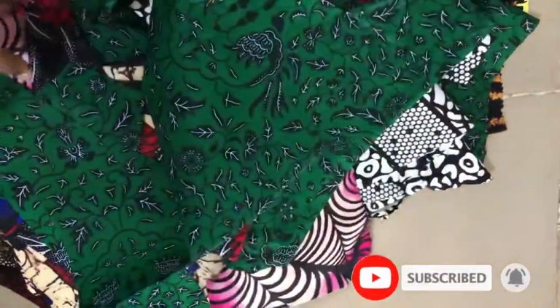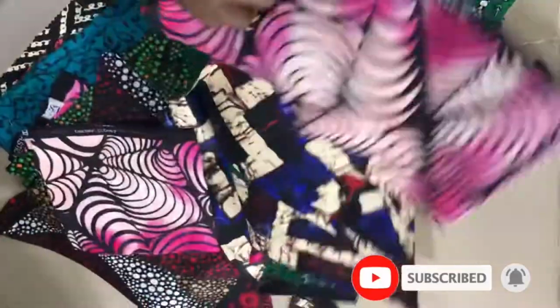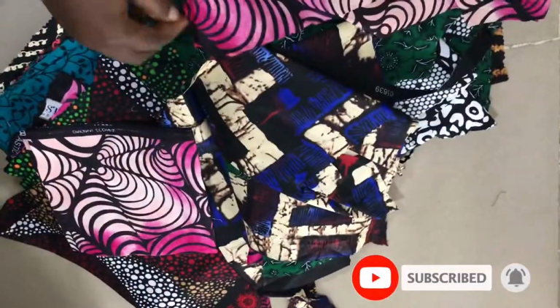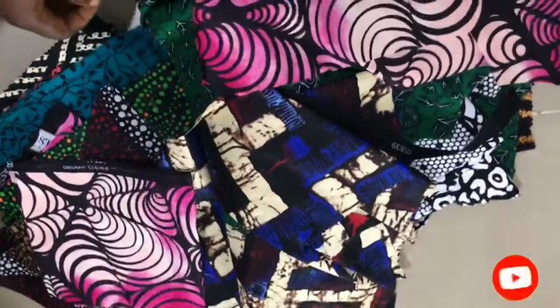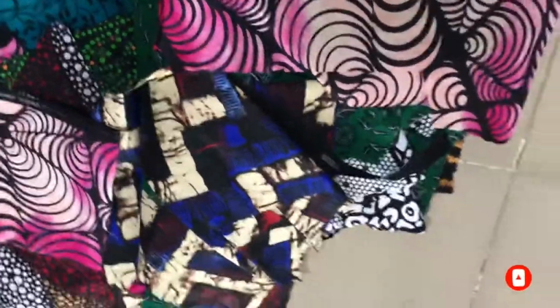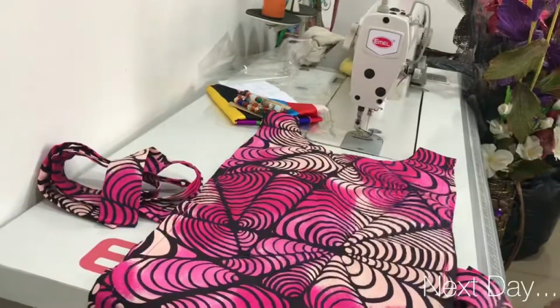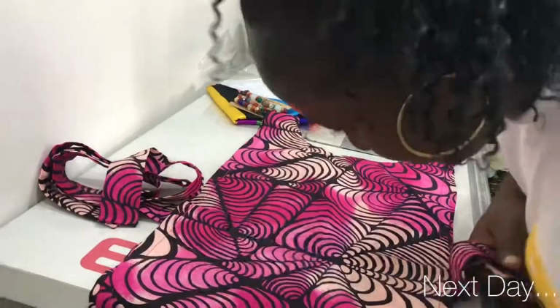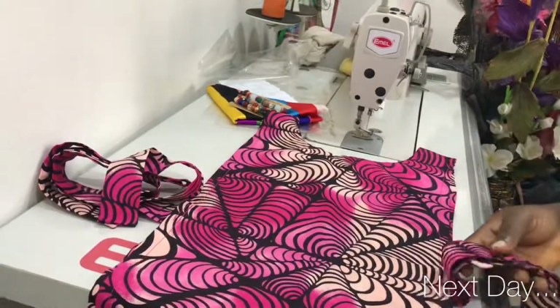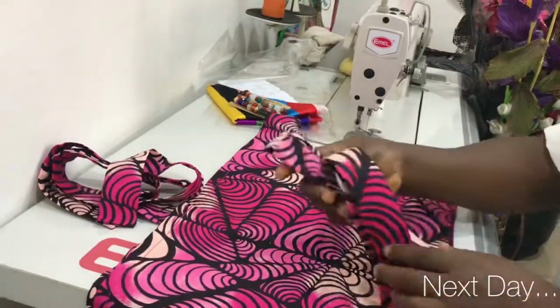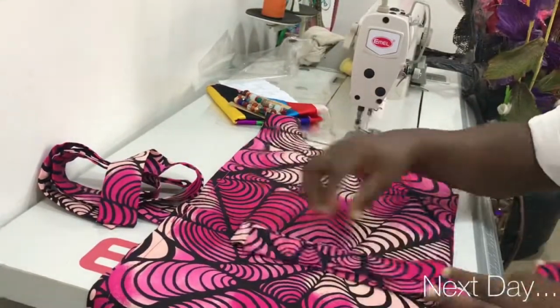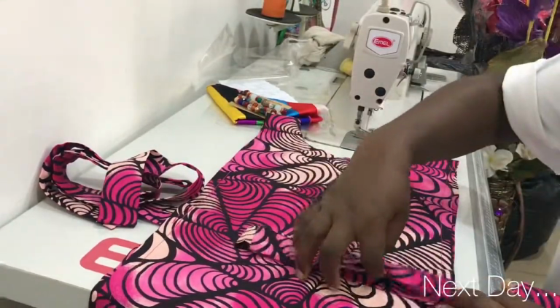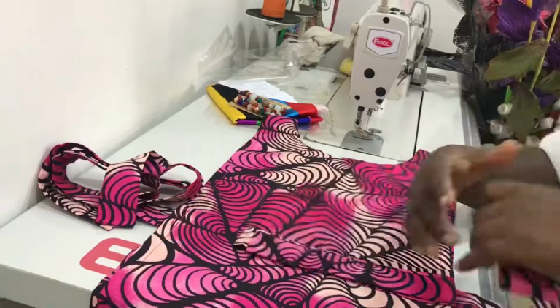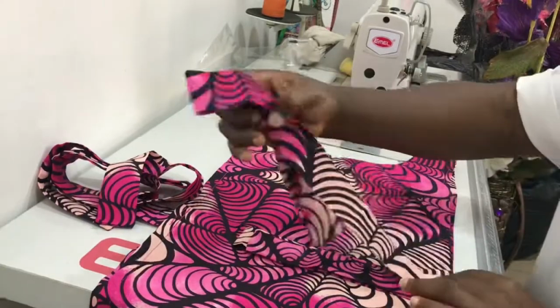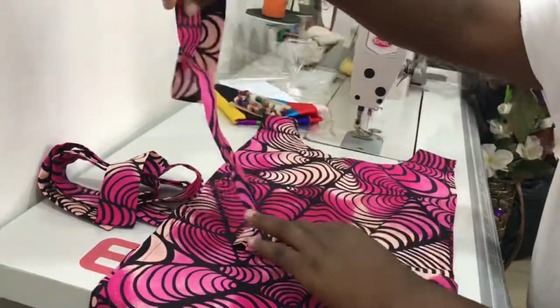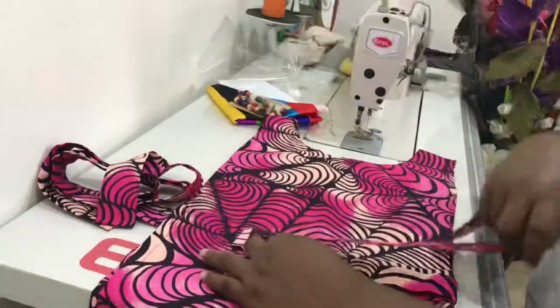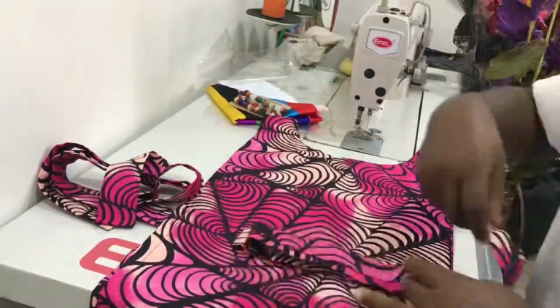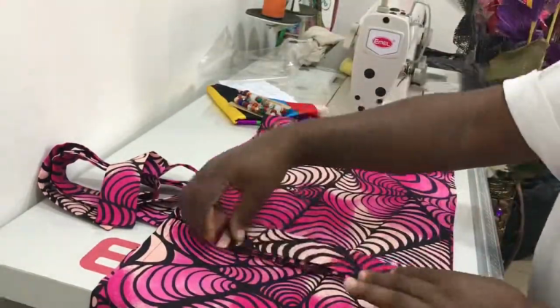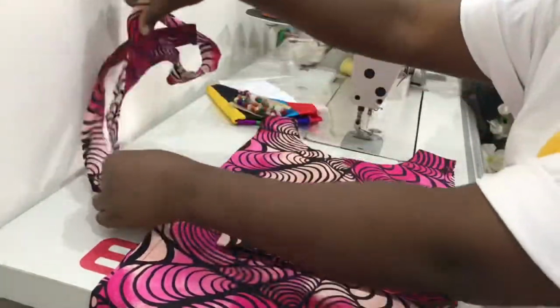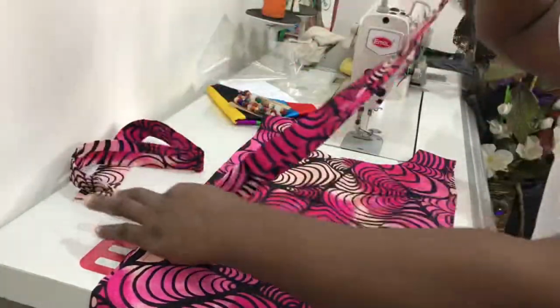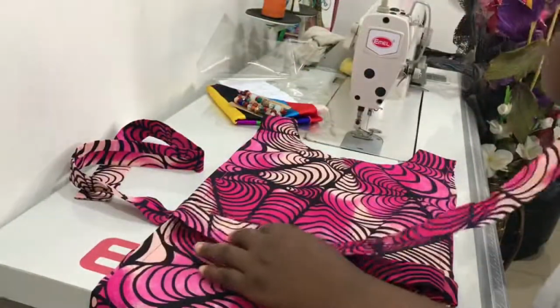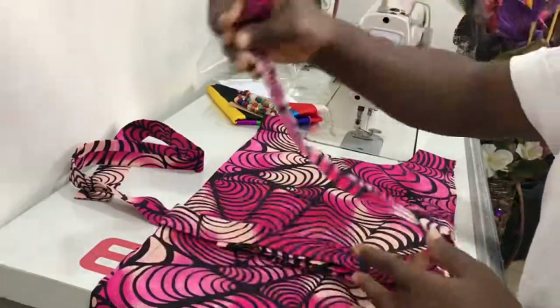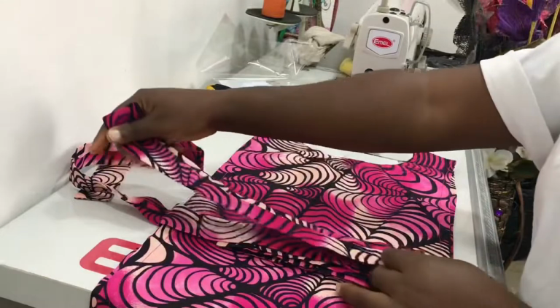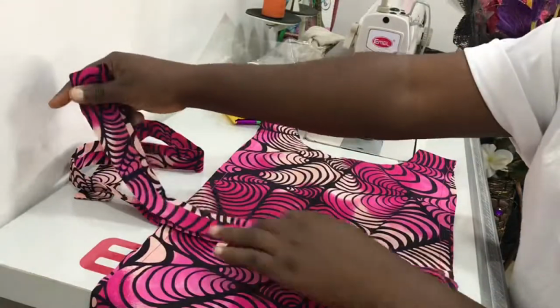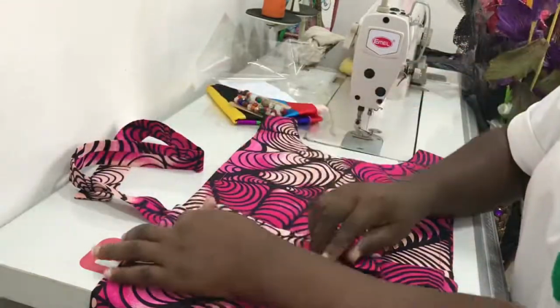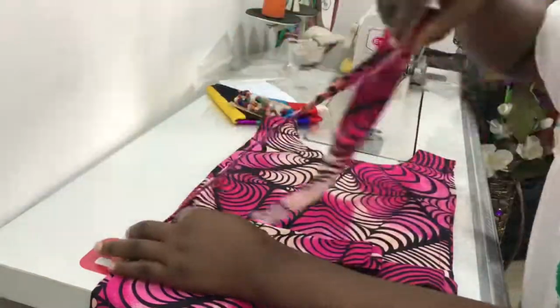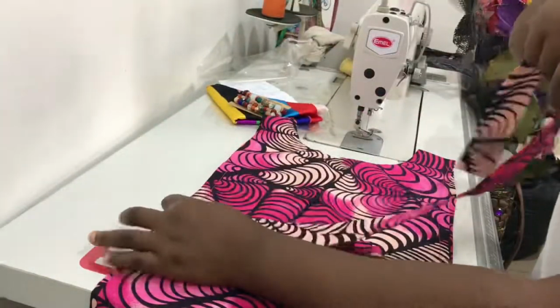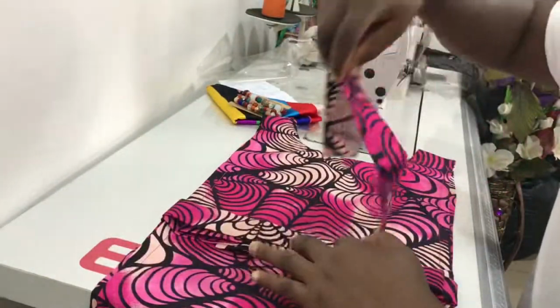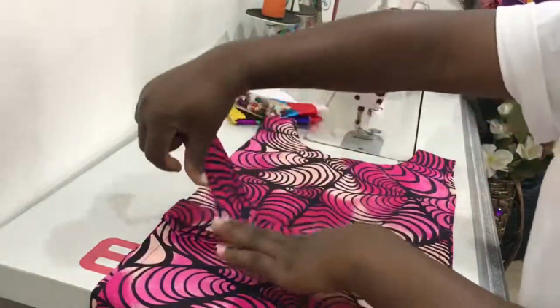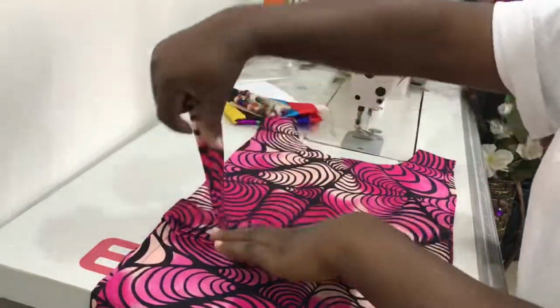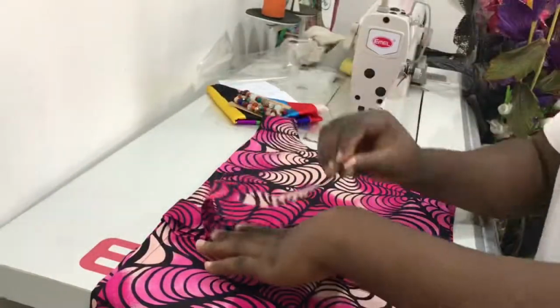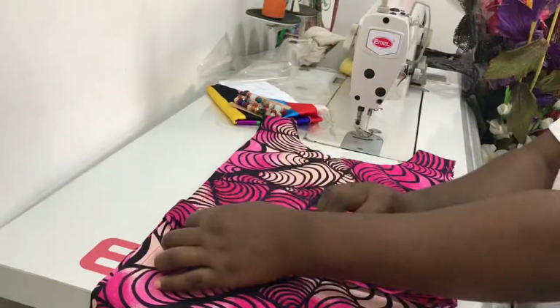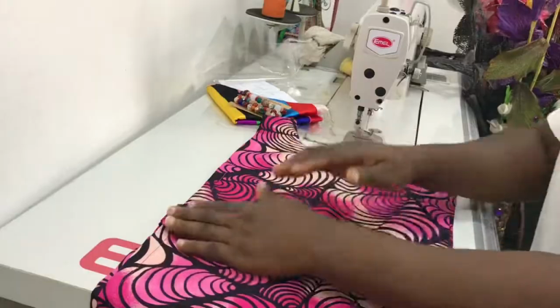Here I'm packing the apron cape along with some little gifts I'll be sending to the client. I'll just pack it and have it sent to her.